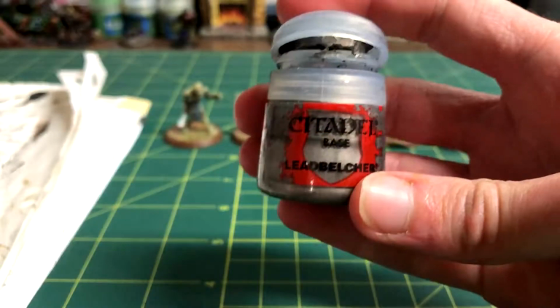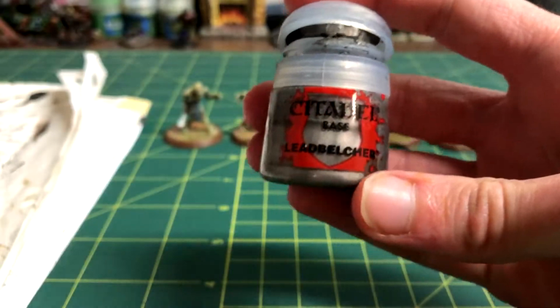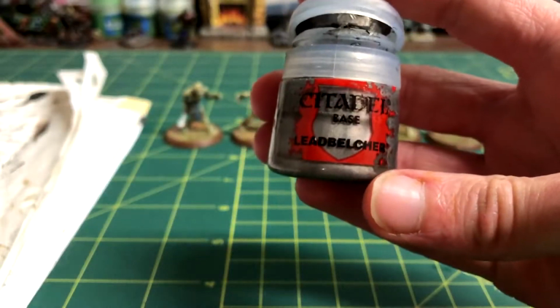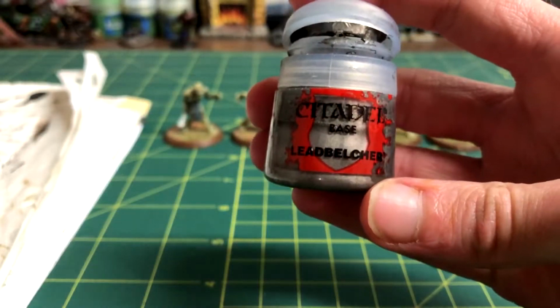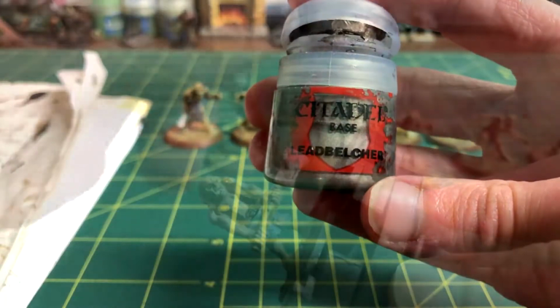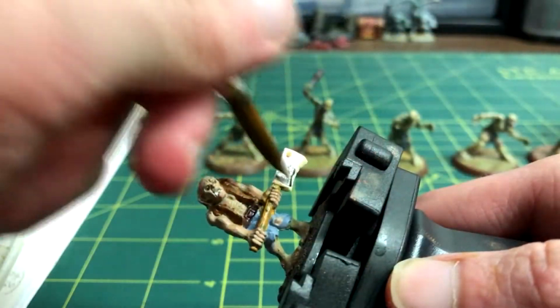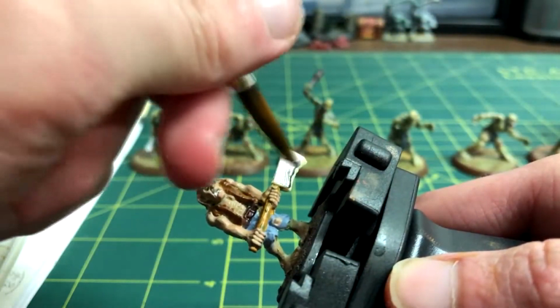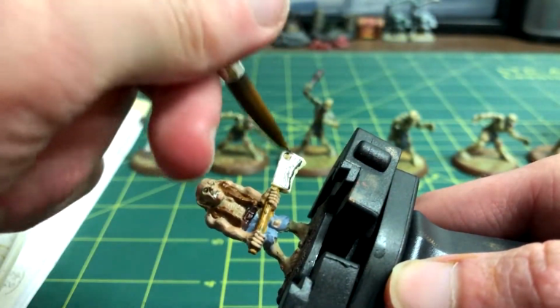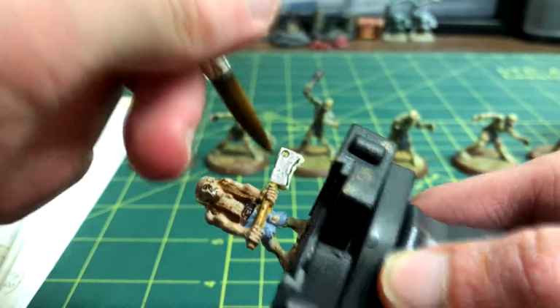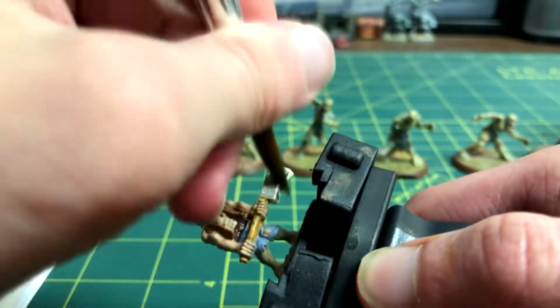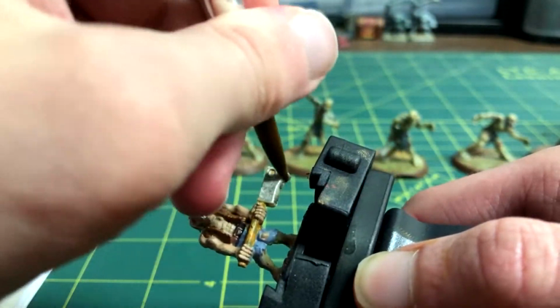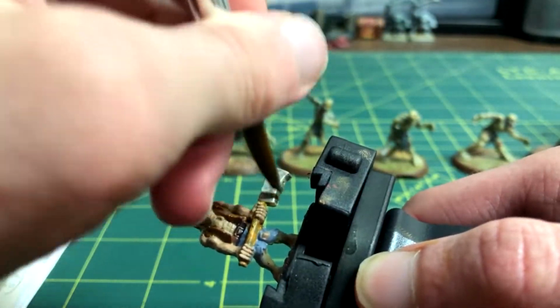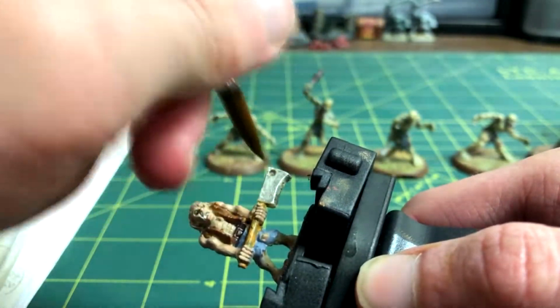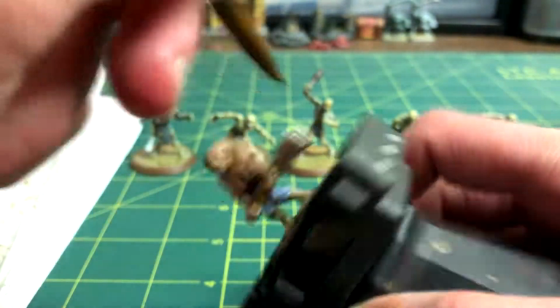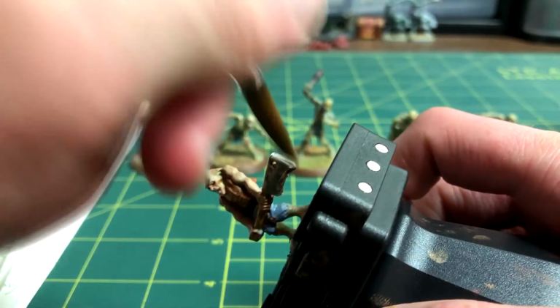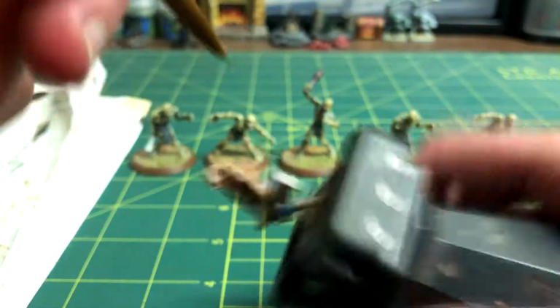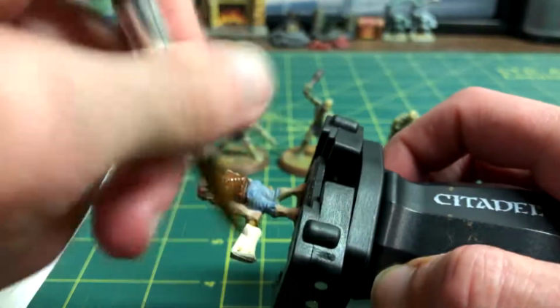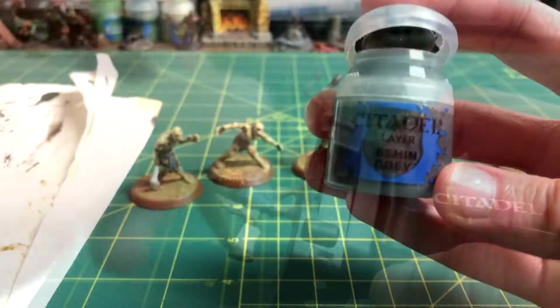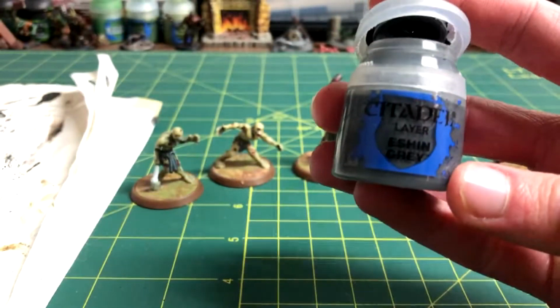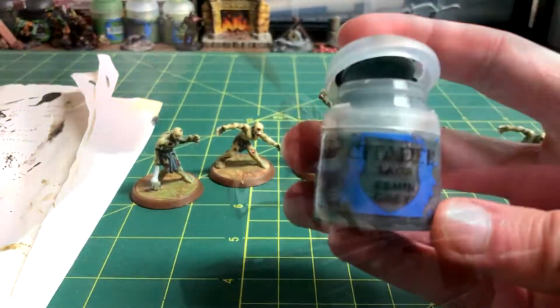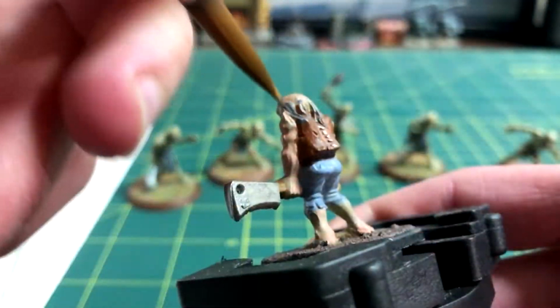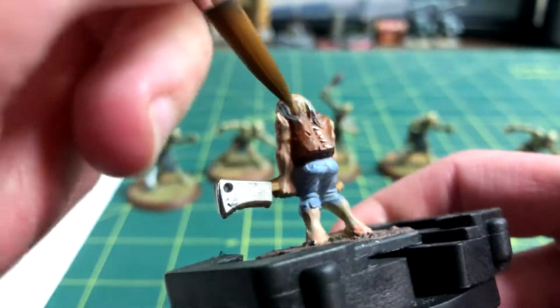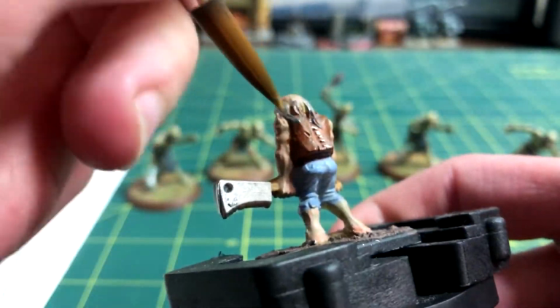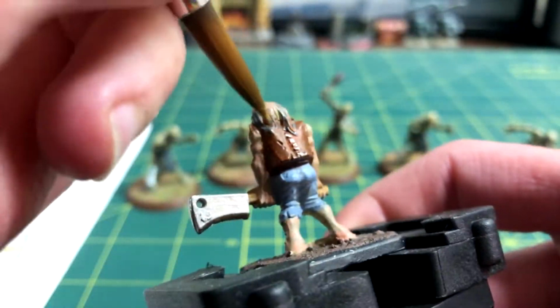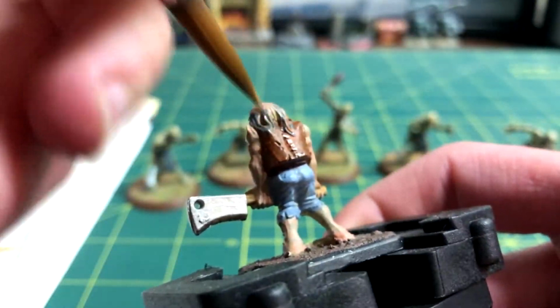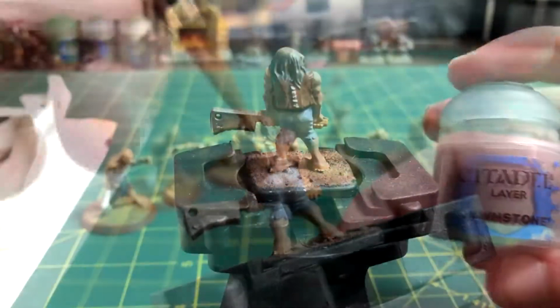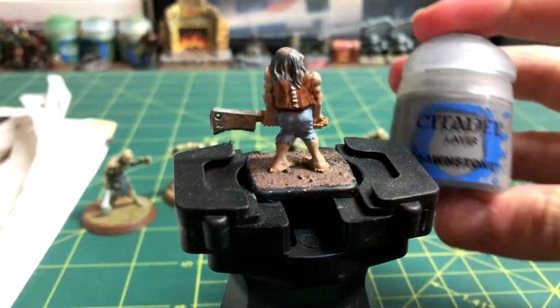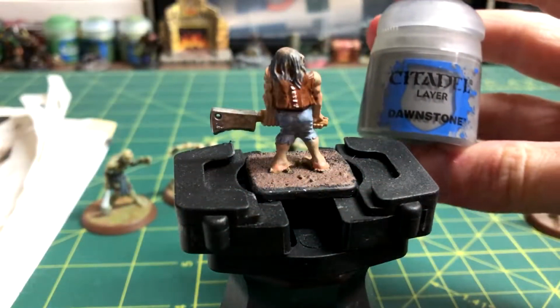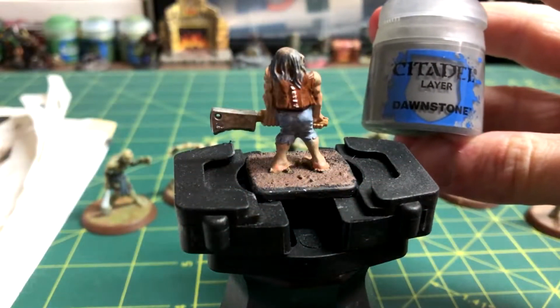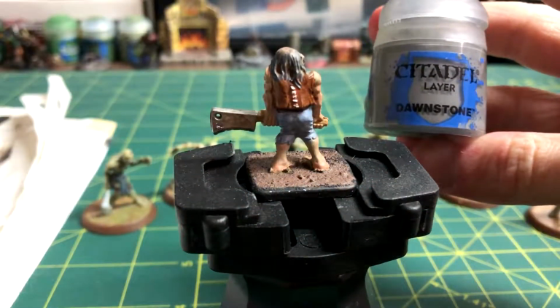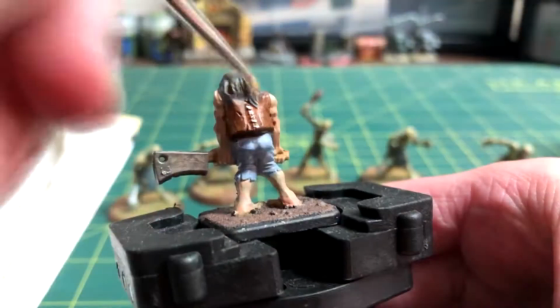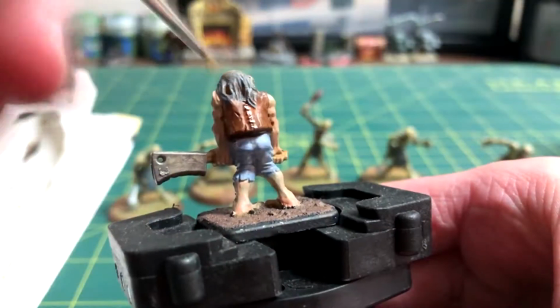After that dried, Leadbelcher gave colour to the cleaver blade and the belt buckle. Esching Grey gave the zombie's hair some colour, and then Dawnstone was brushed over top of that.